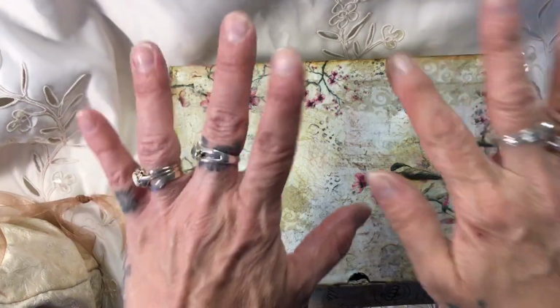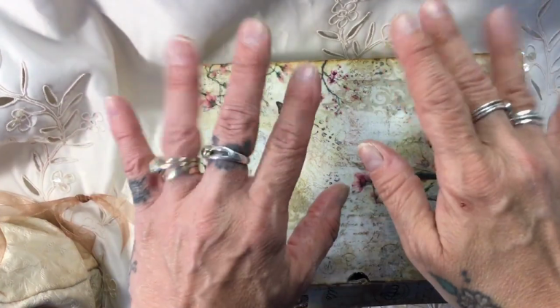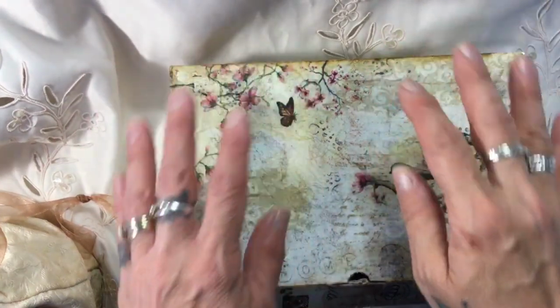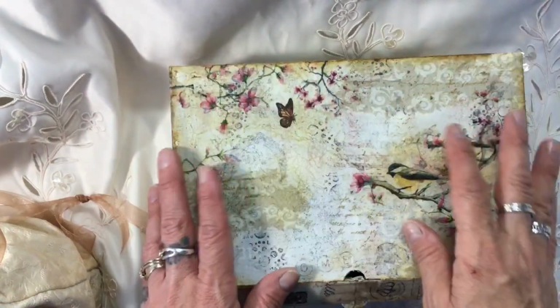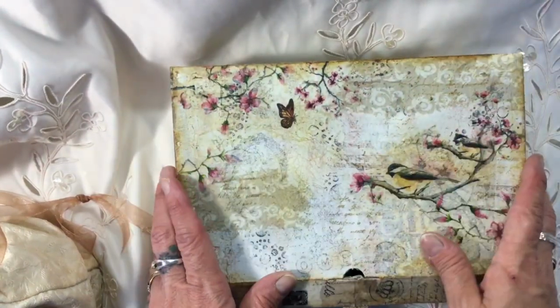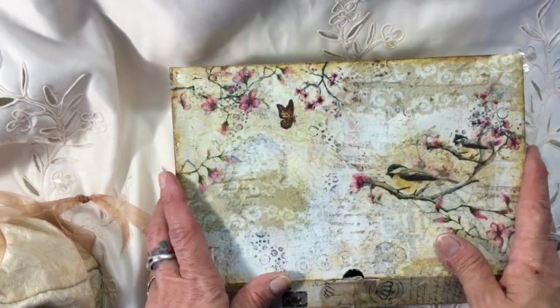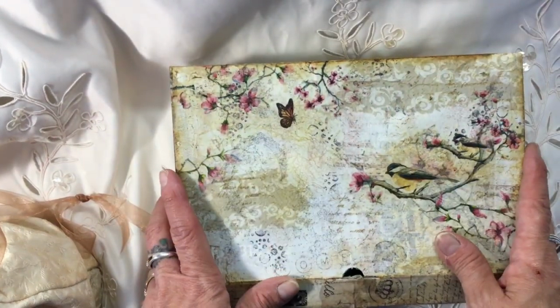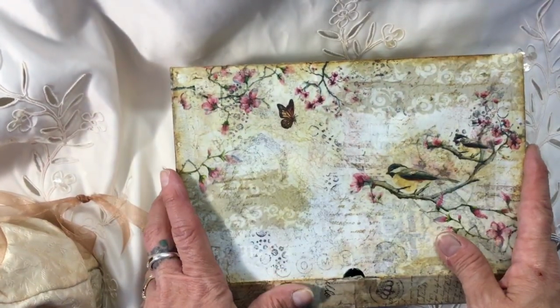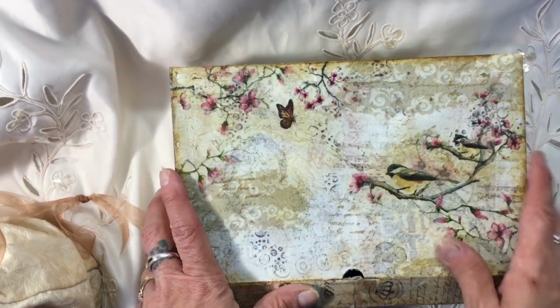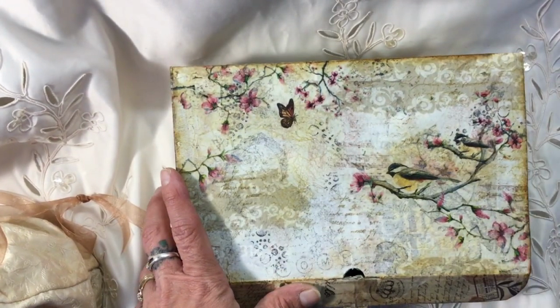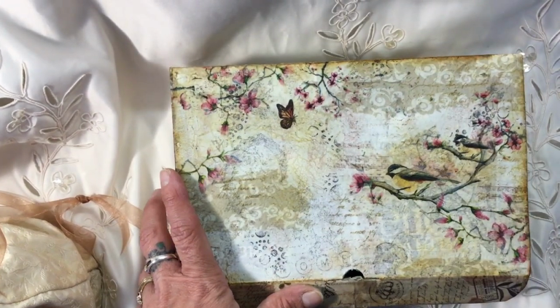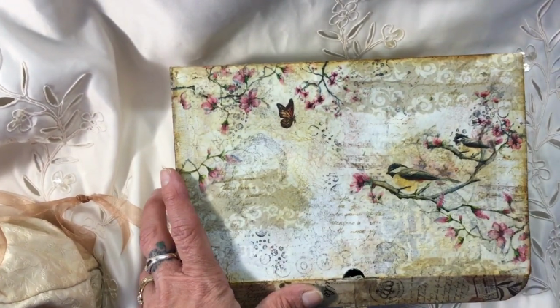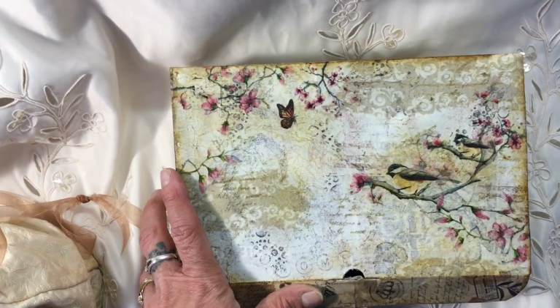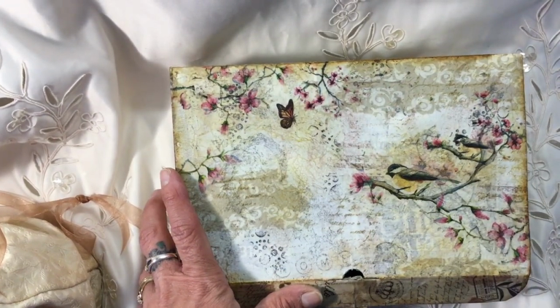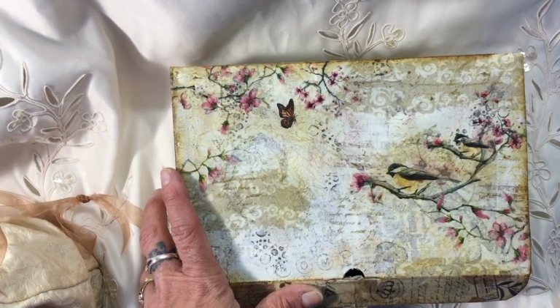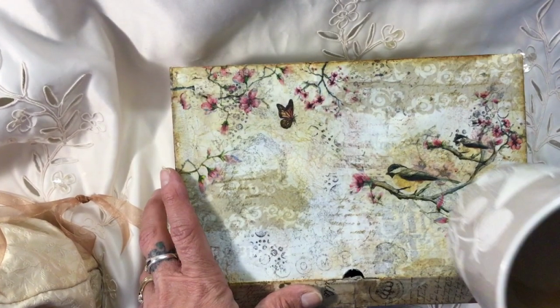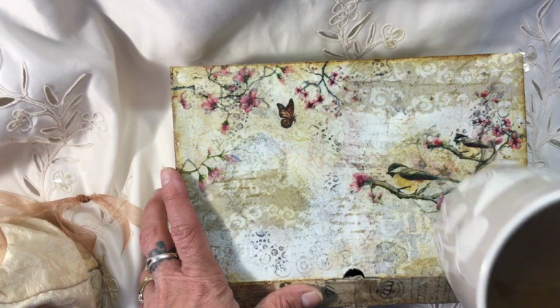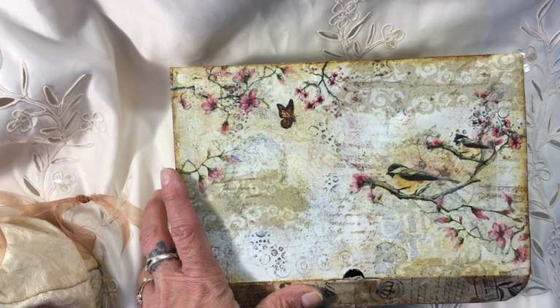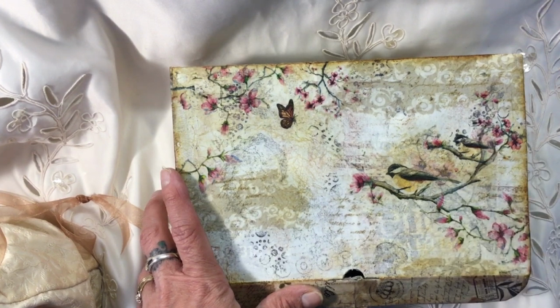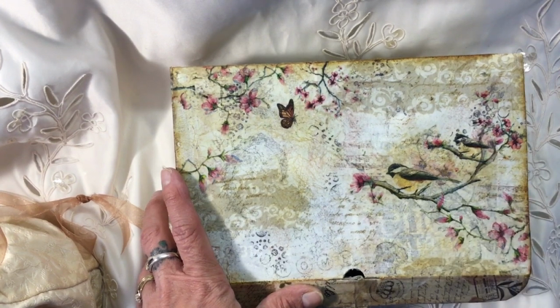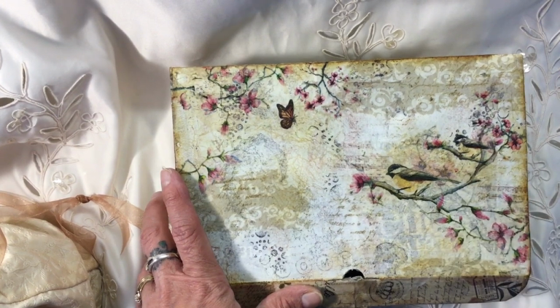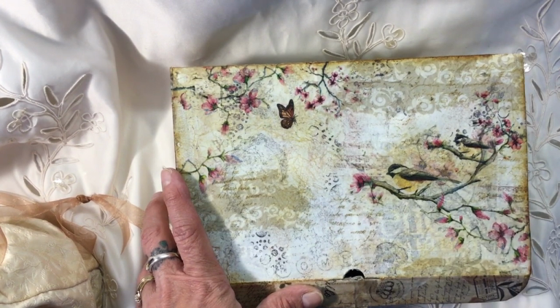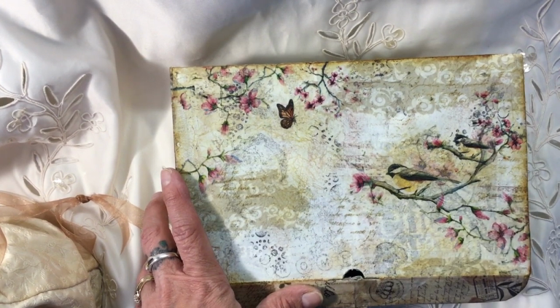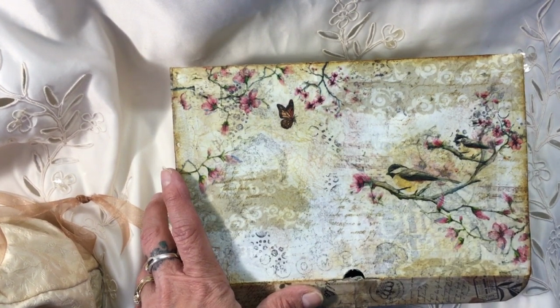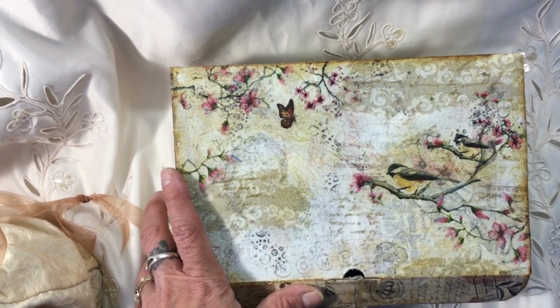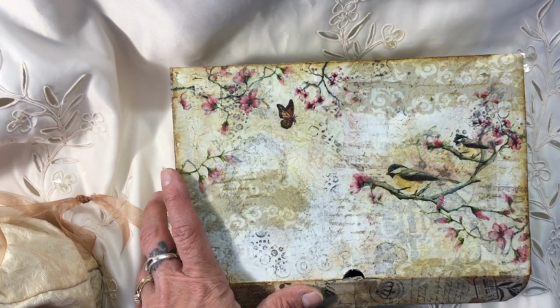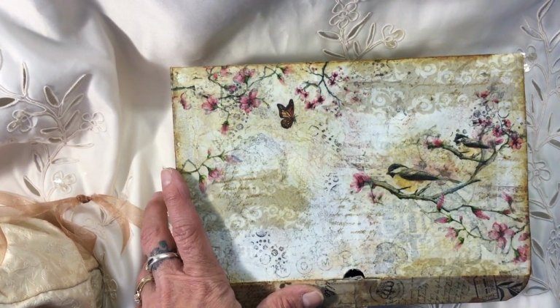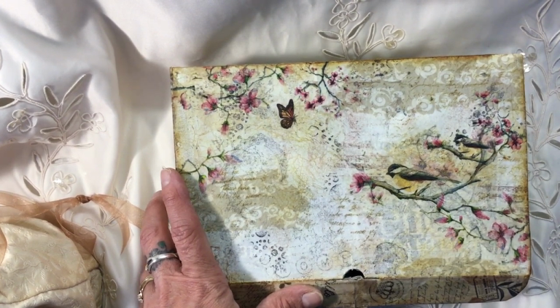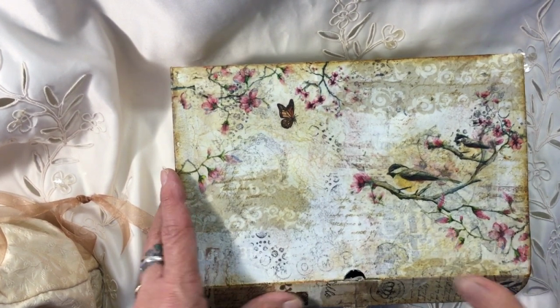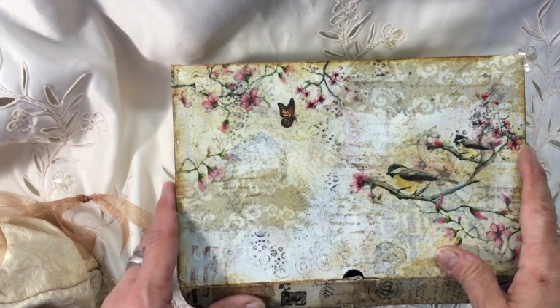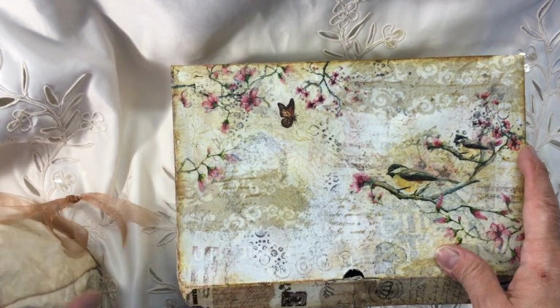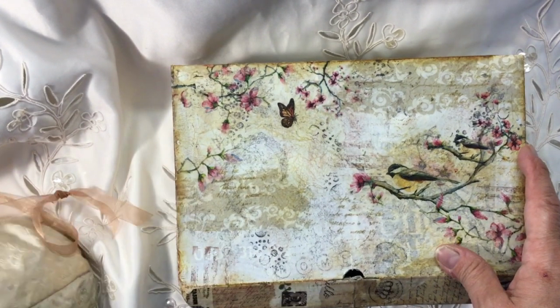Hi everybody, it's Tina here from Hummingbird Tales. I hope you're all well. I'm just going to take a sip of my coffee. This is a quick video share.